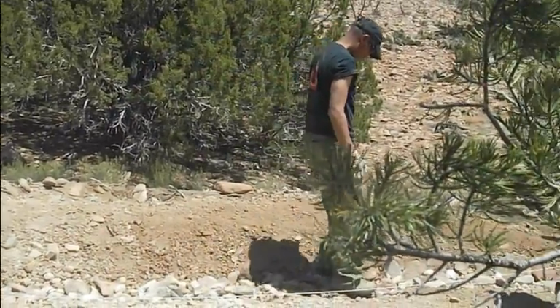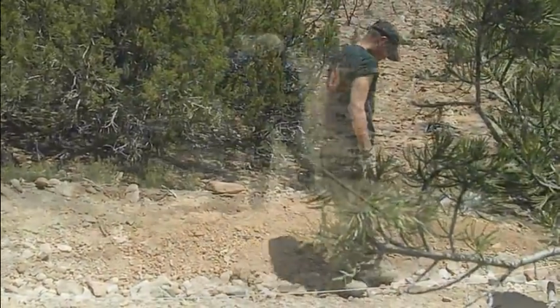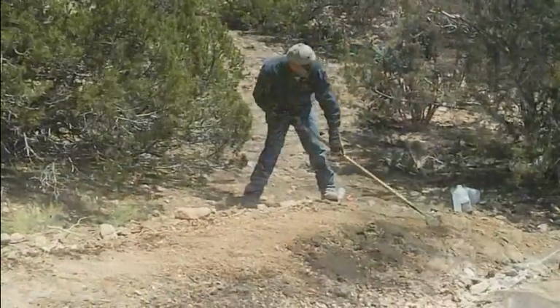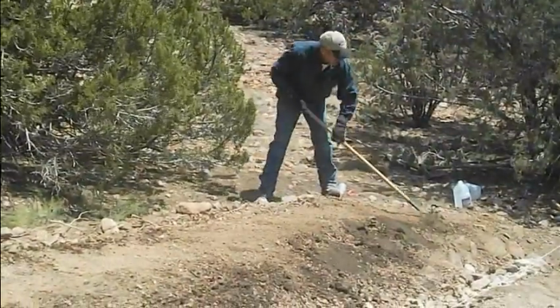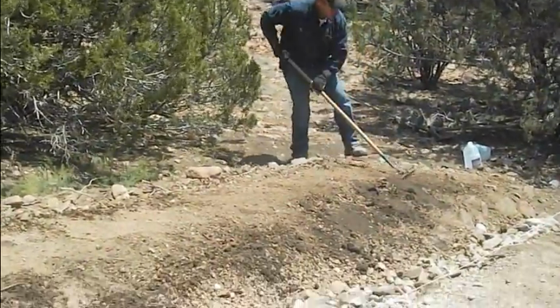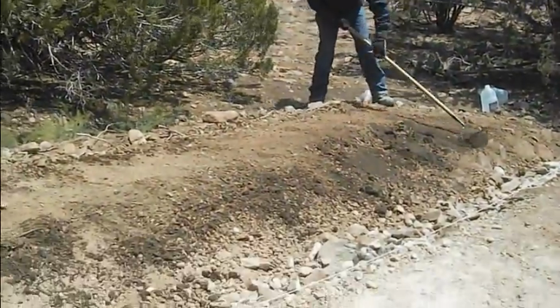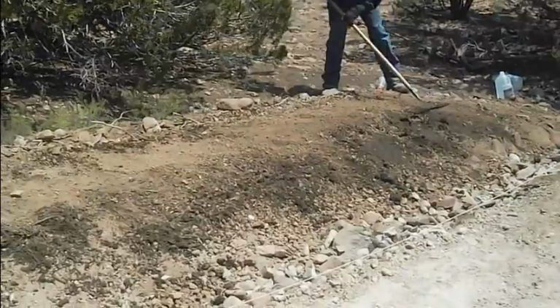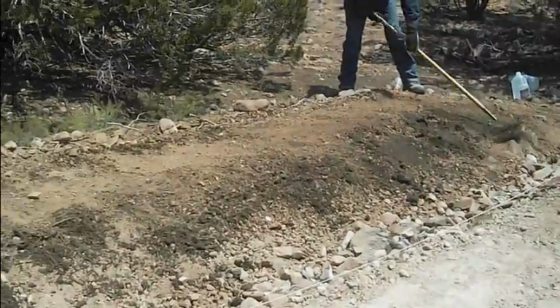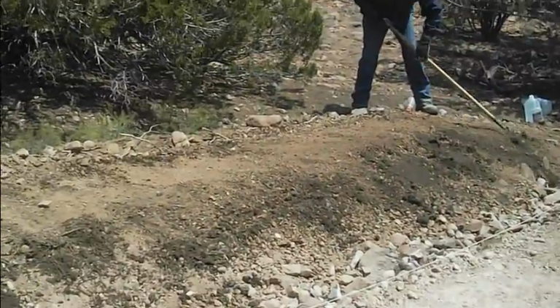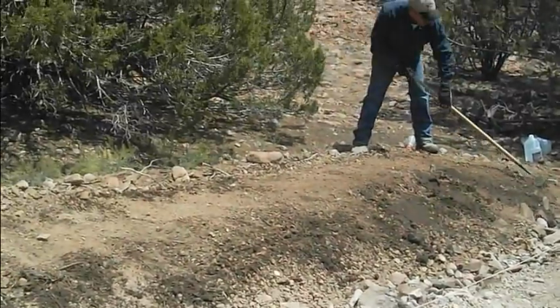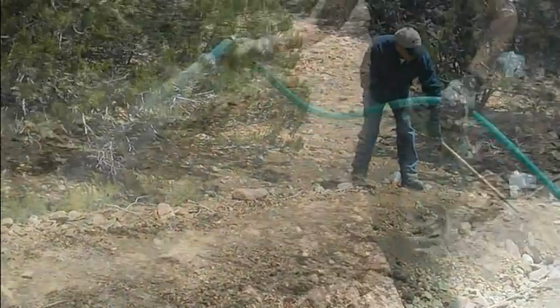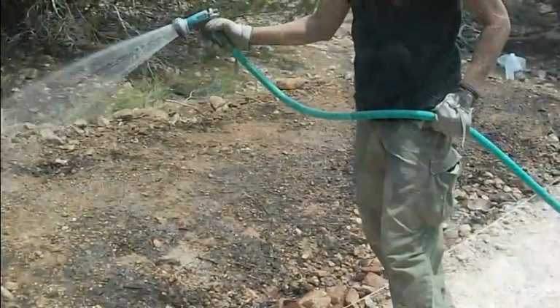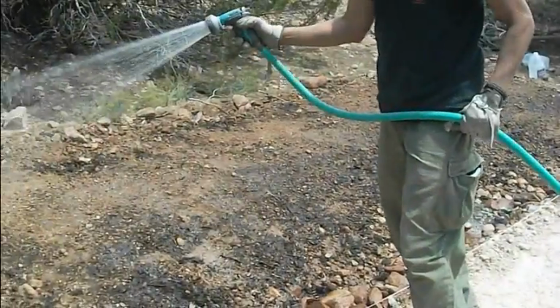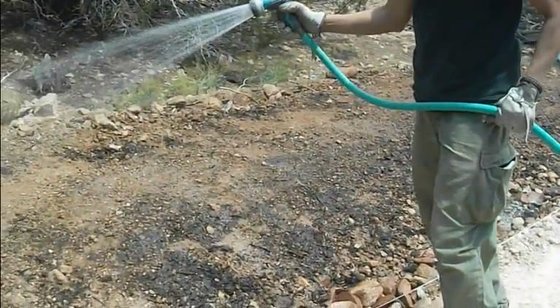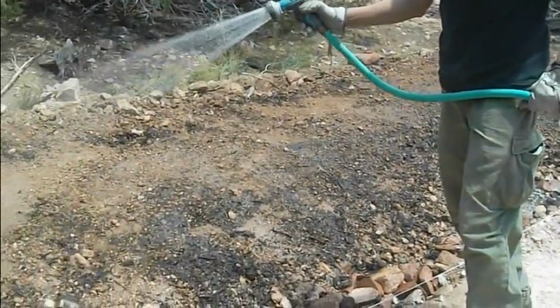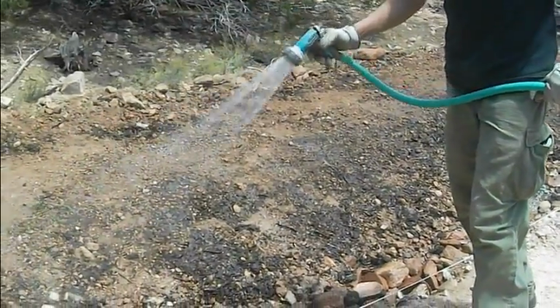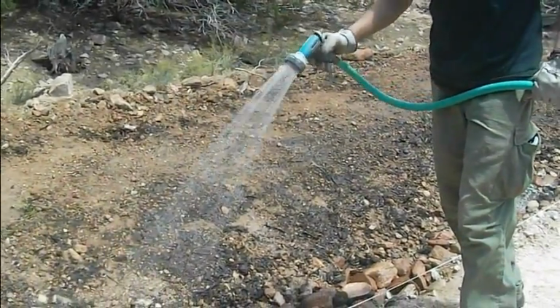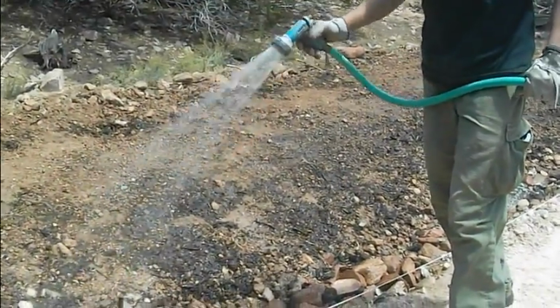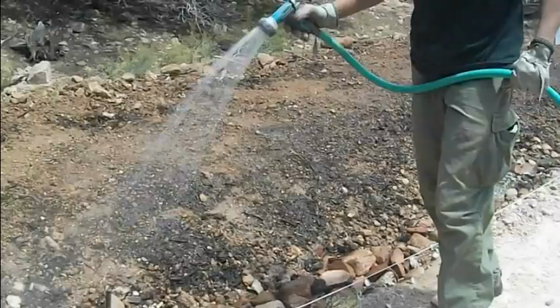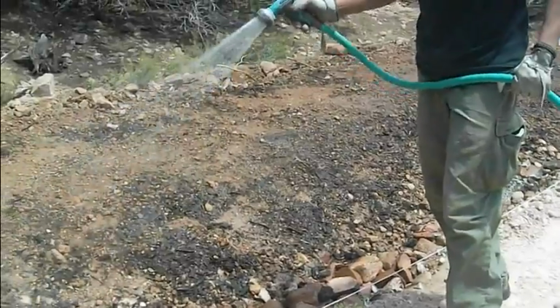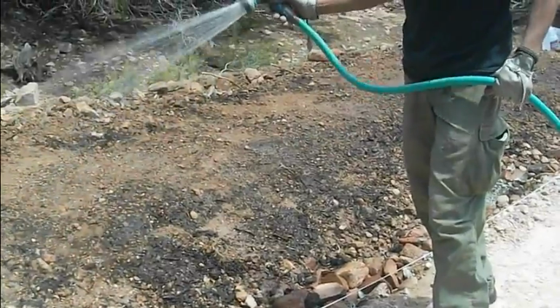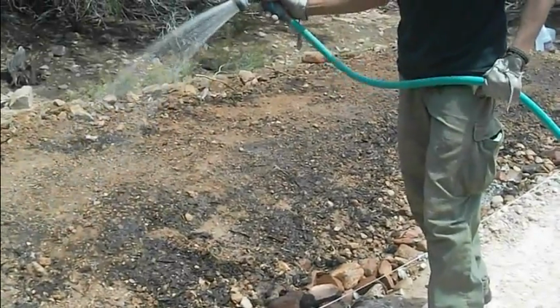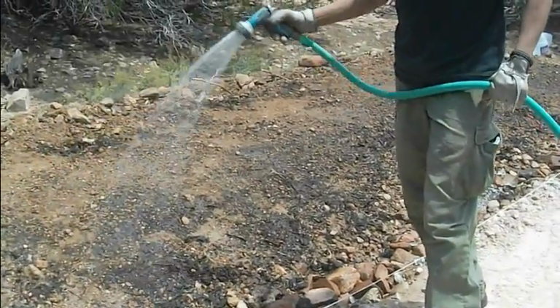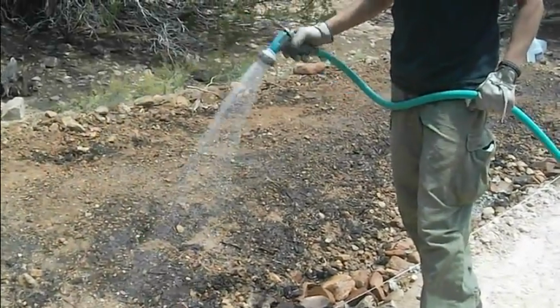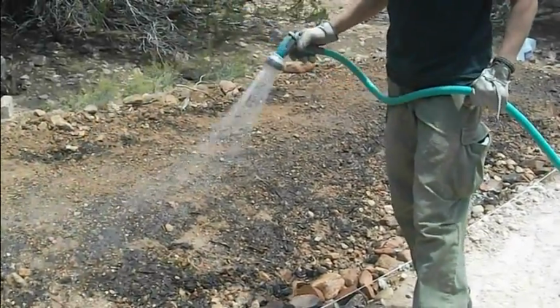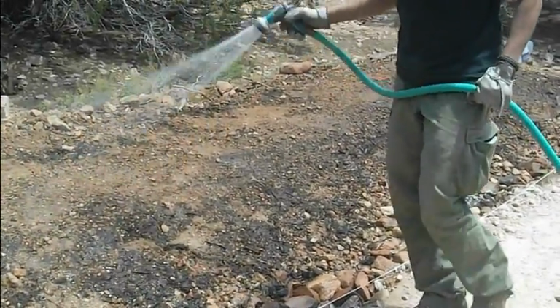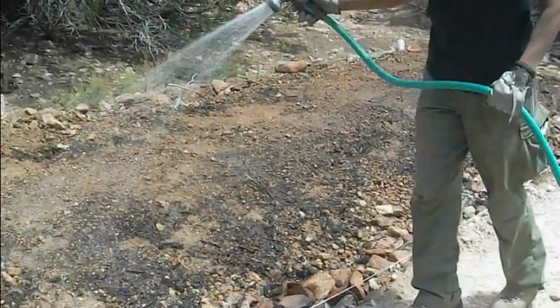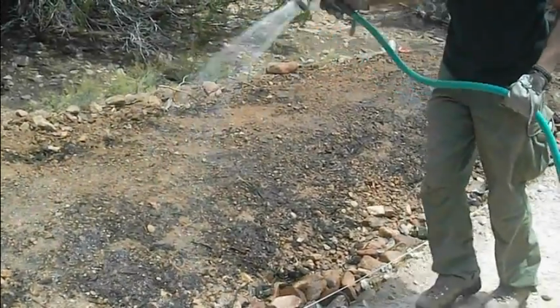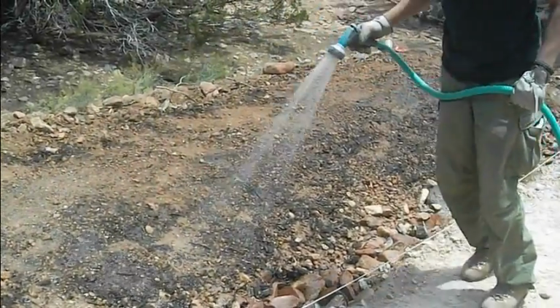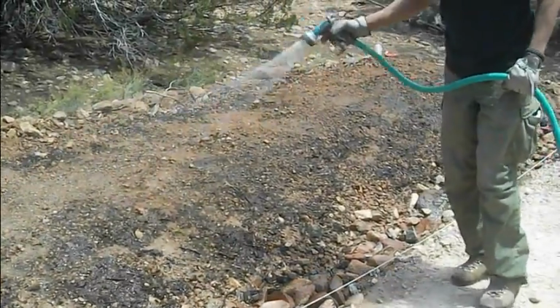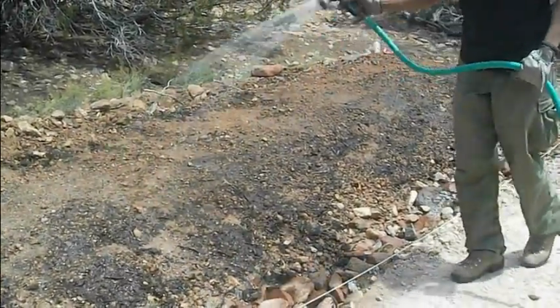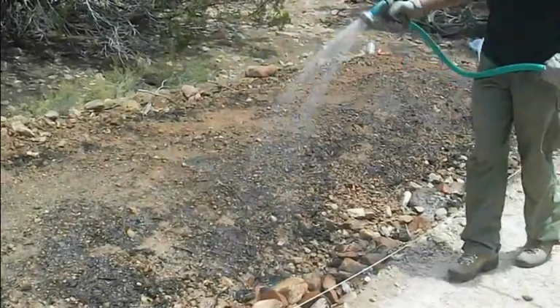We have added steer manure and 2-1-1 fertilizer, mixing that into our soil. In this next step we are wetting down our dam. This will help keep the seed from blowing away in the wind and will also help germinate the seeds.